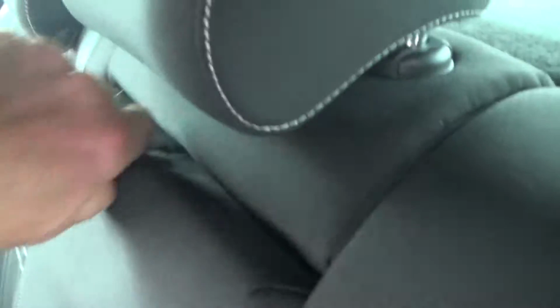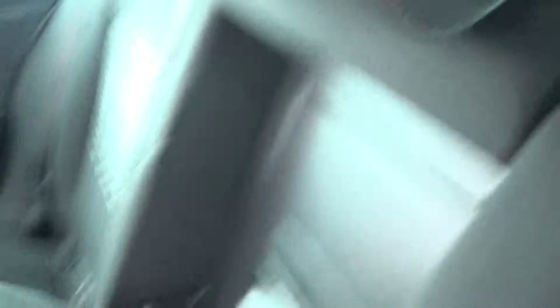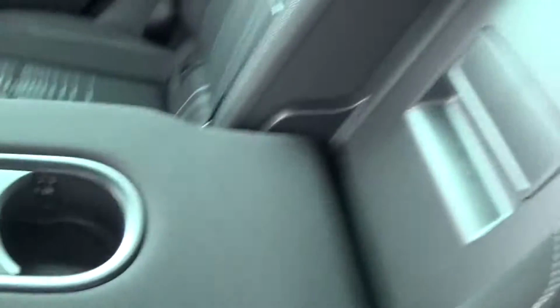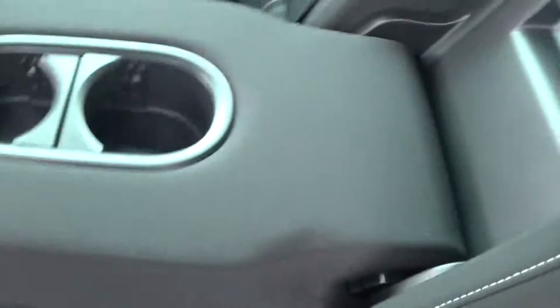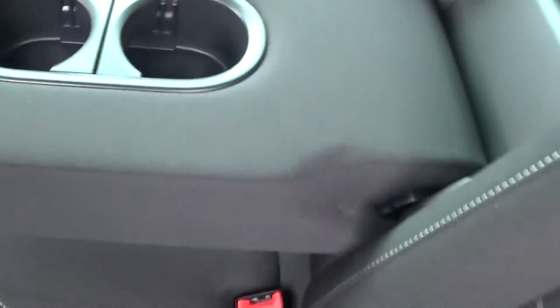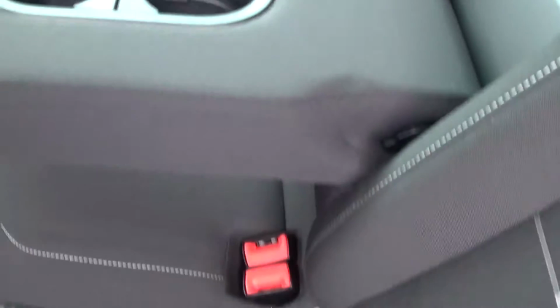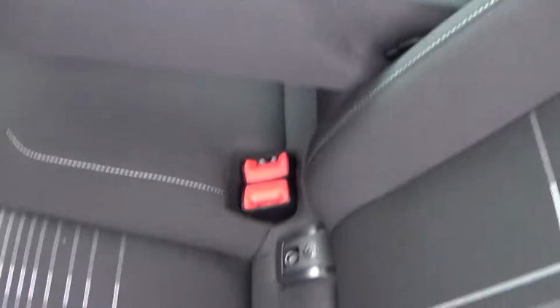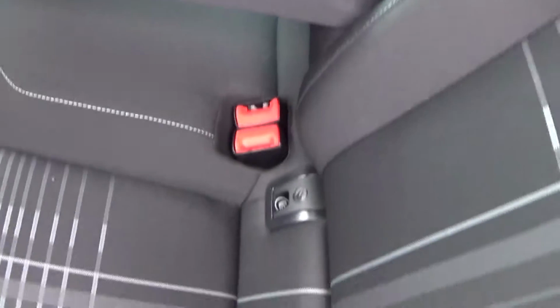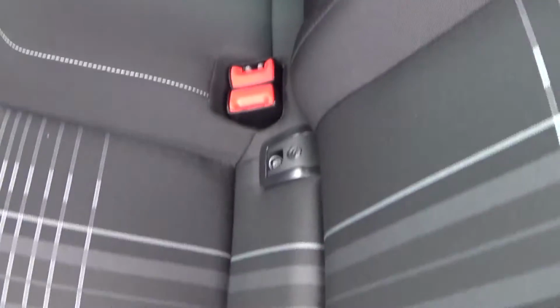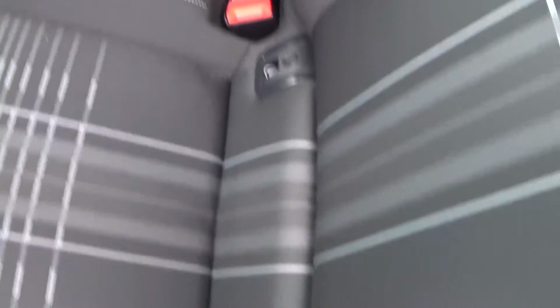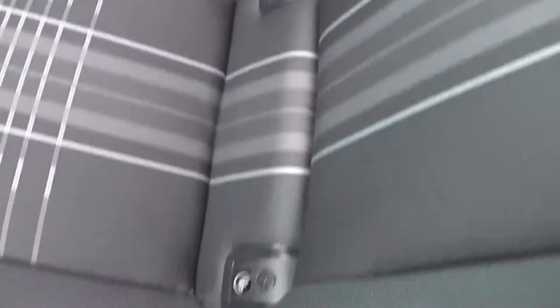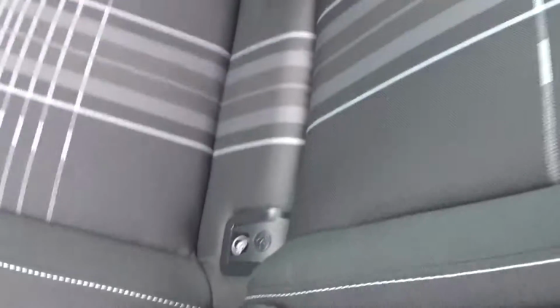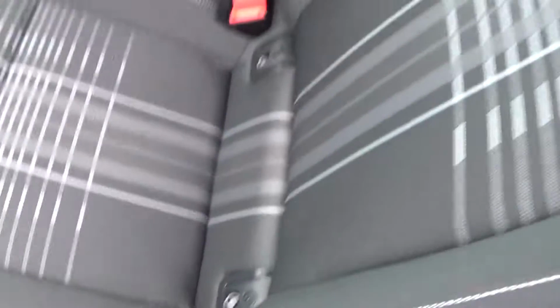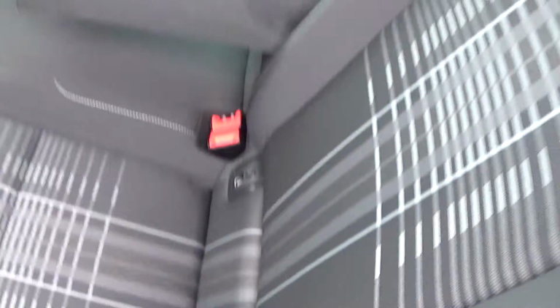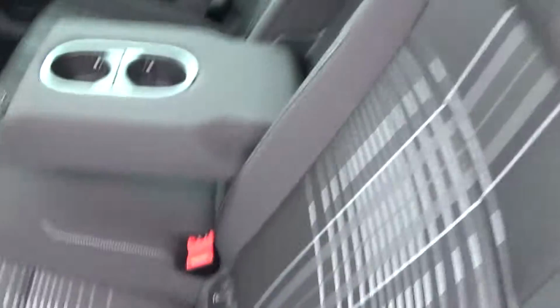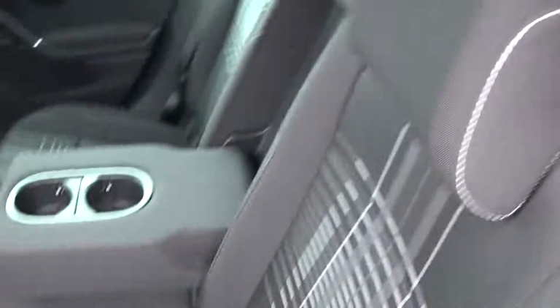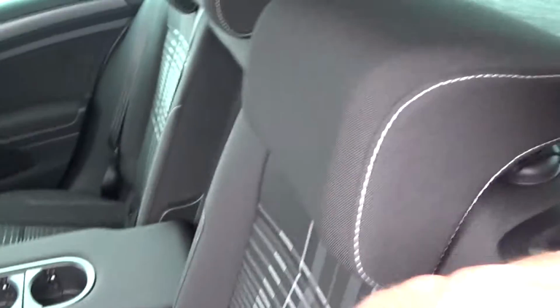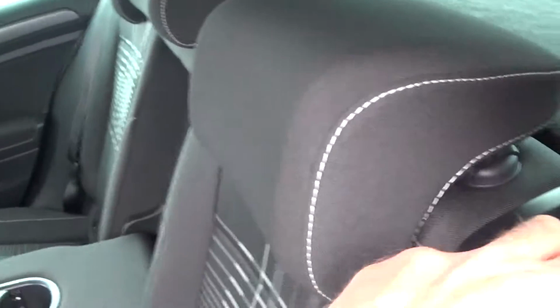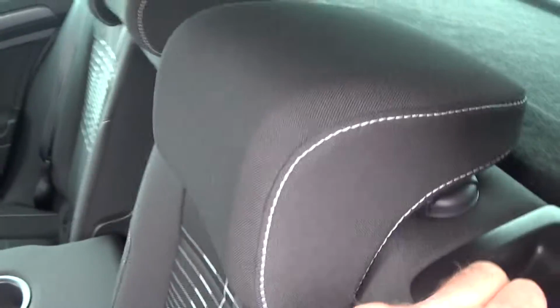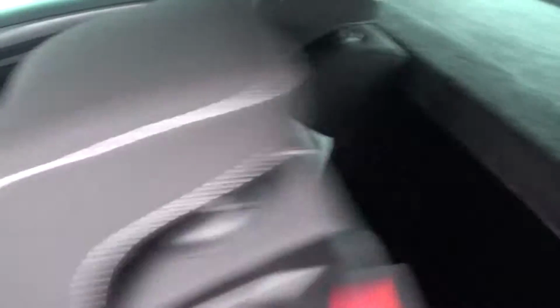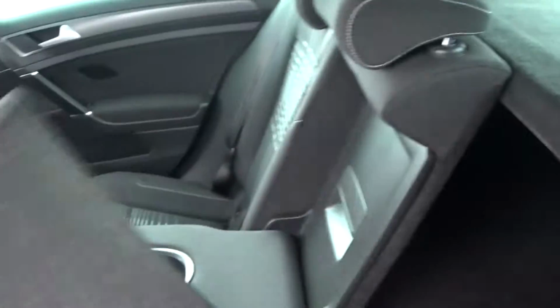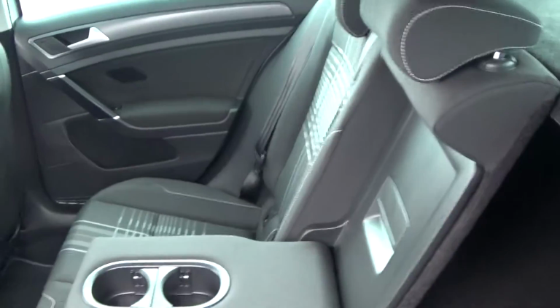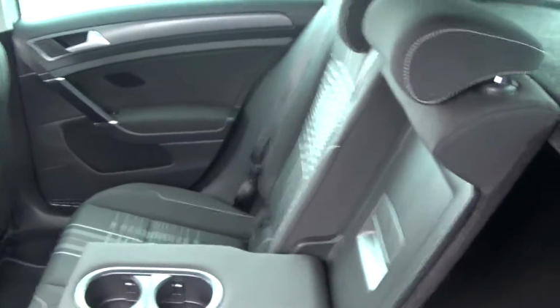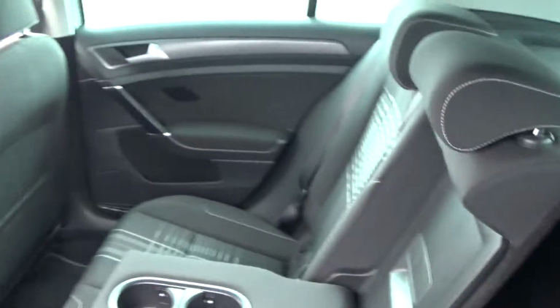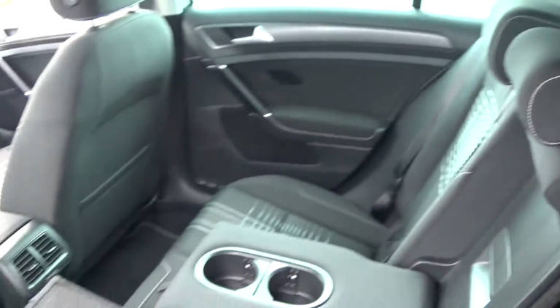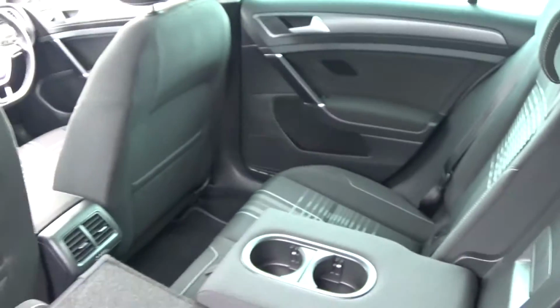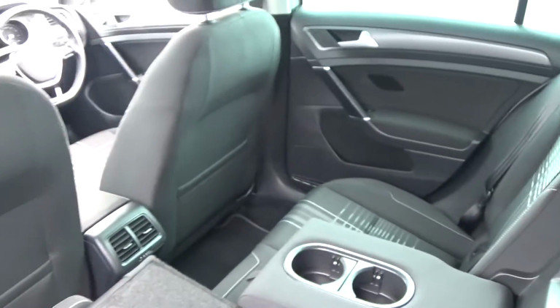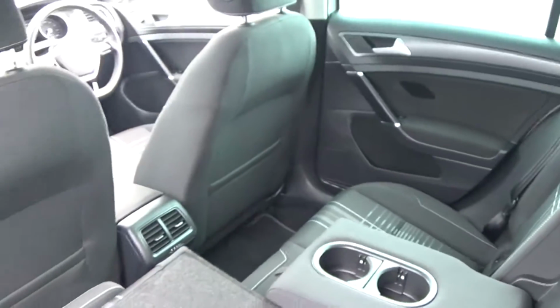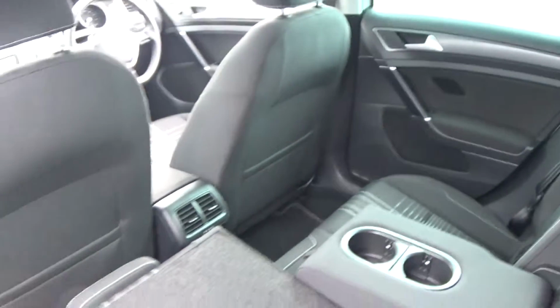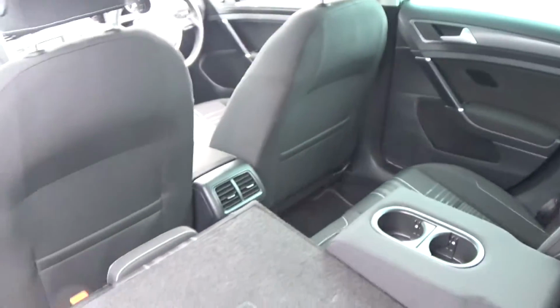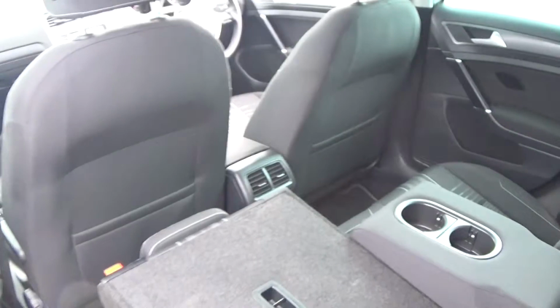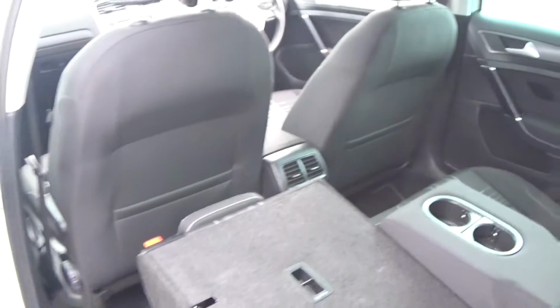We have the ISOFIX fixings in place as well, and the seats split and fold very easily 60/40, and of course the vehicle is offered in immaculate condition throughout.